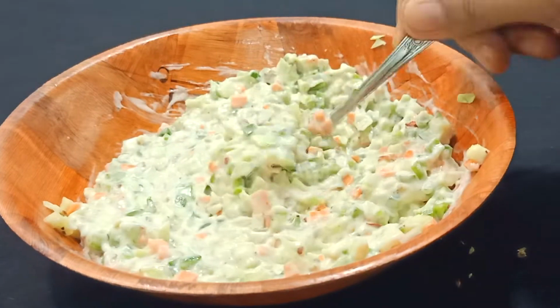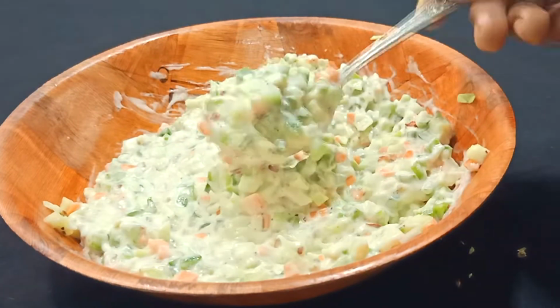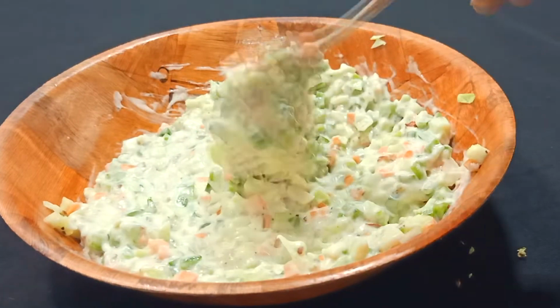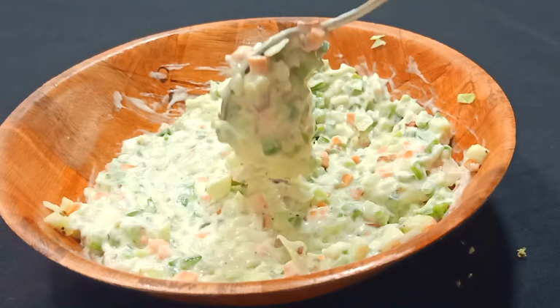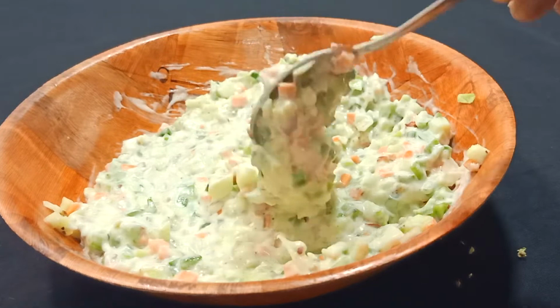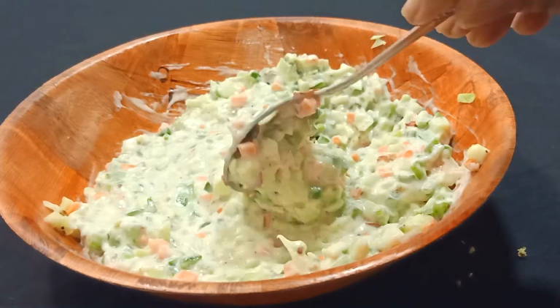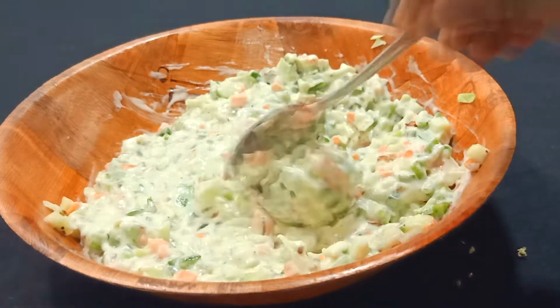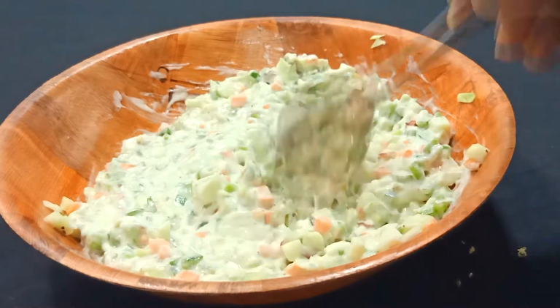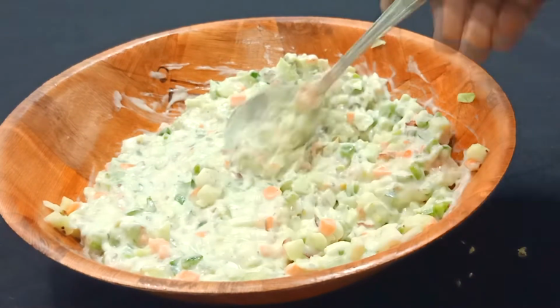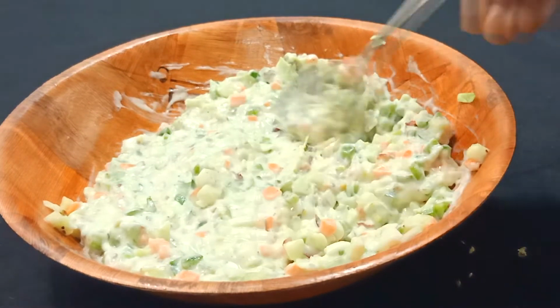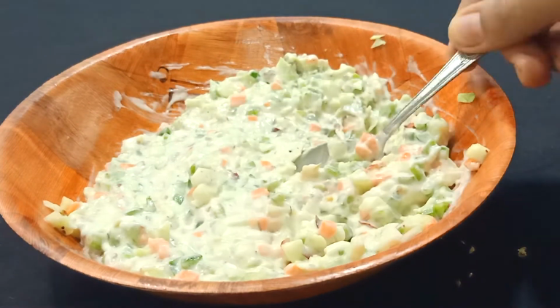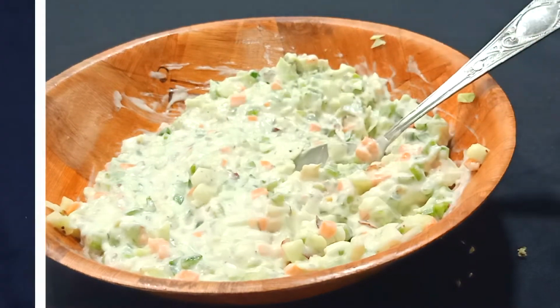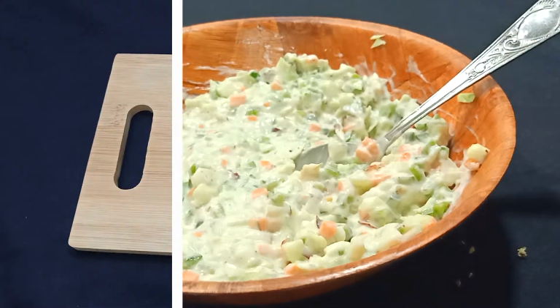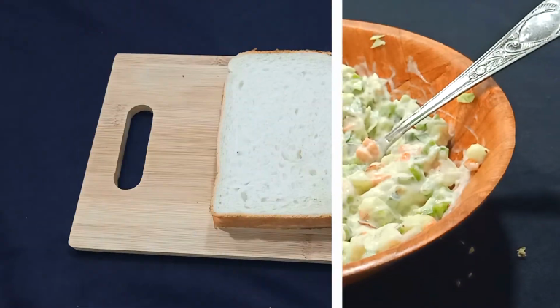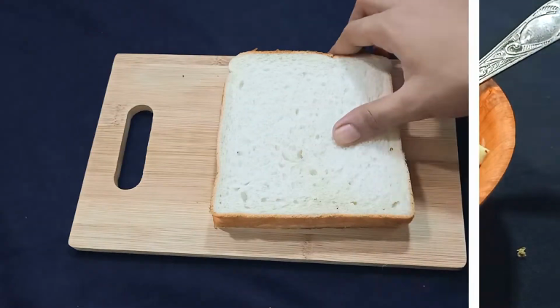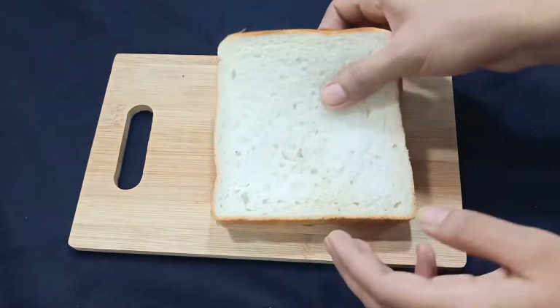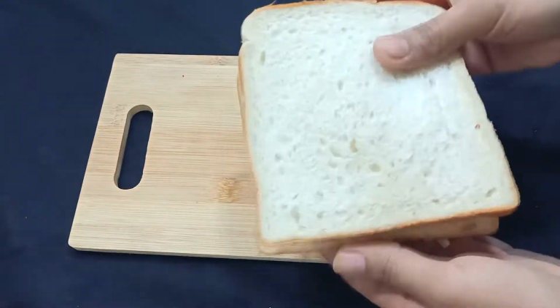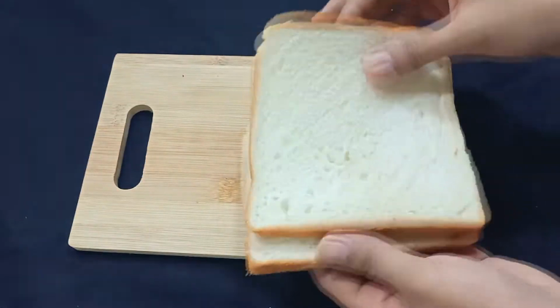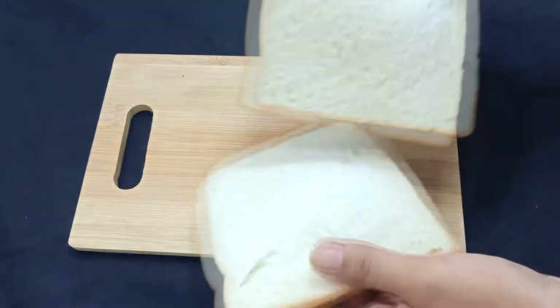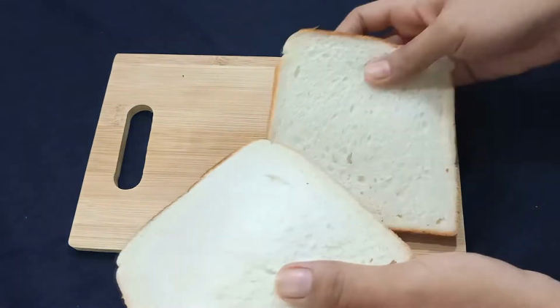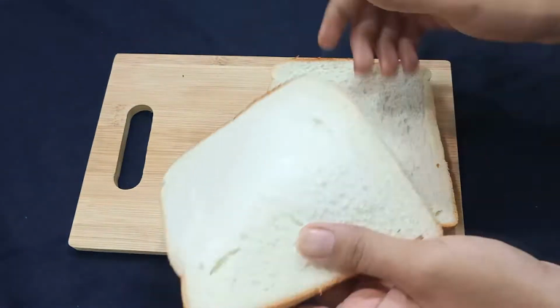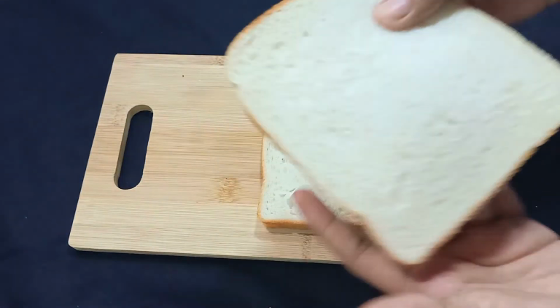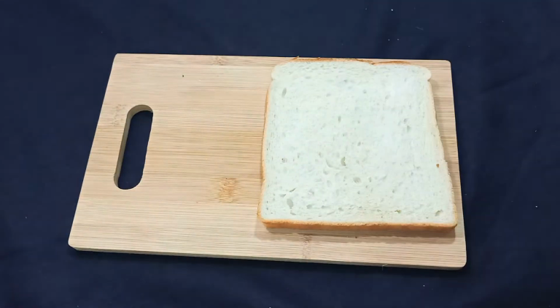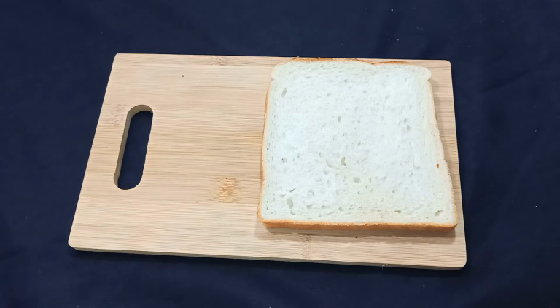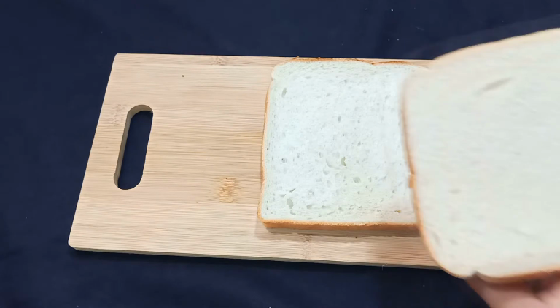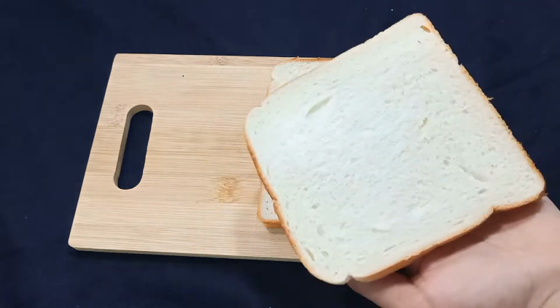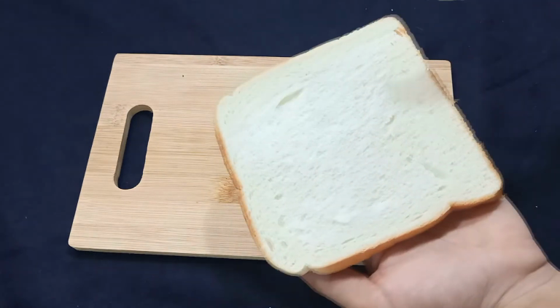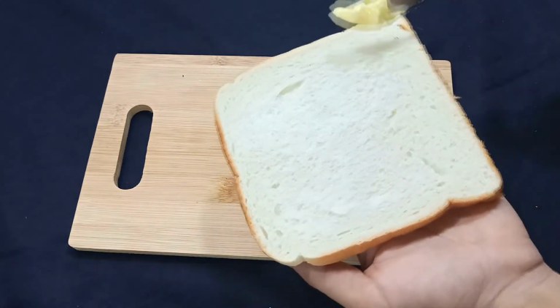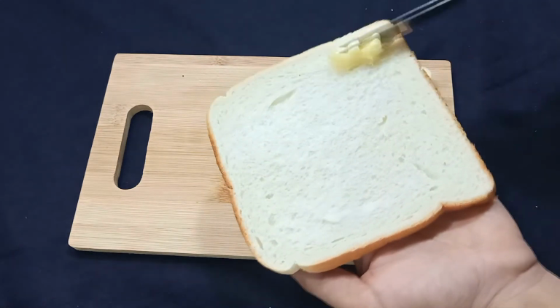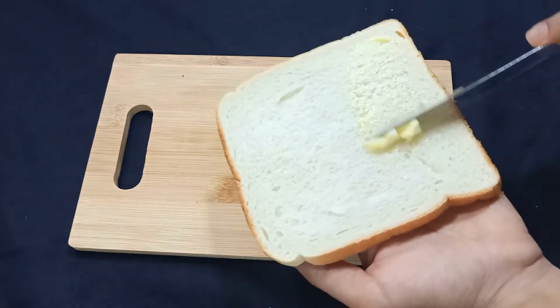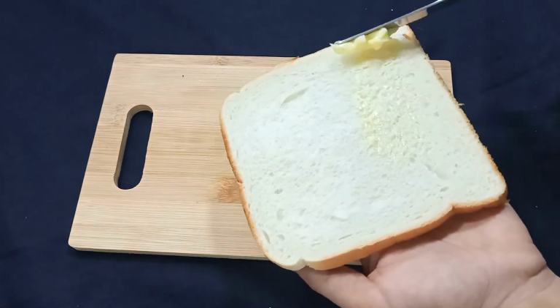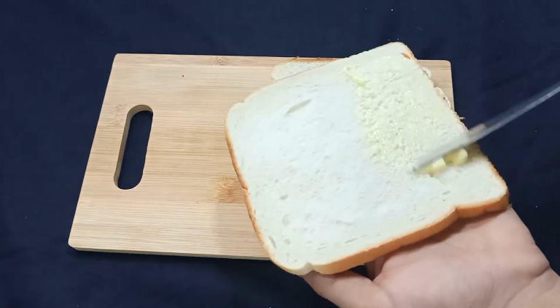Our vegetable mixture is ready. Now we will take white bread and spread butter on the top of each slice.